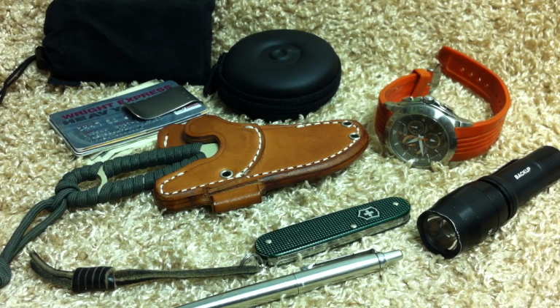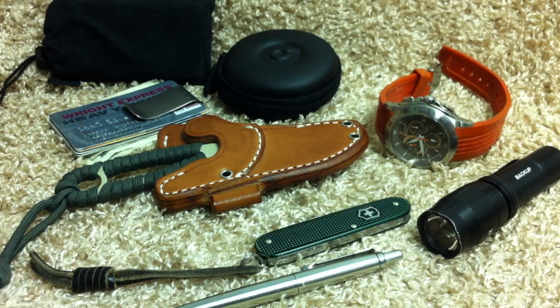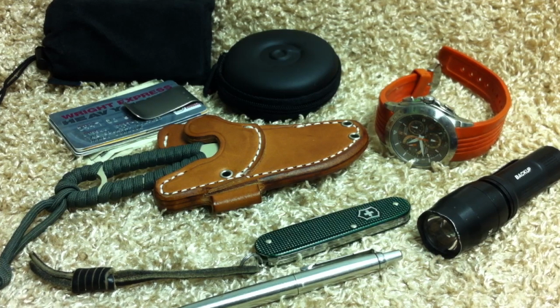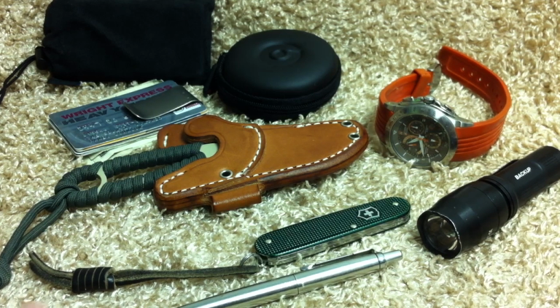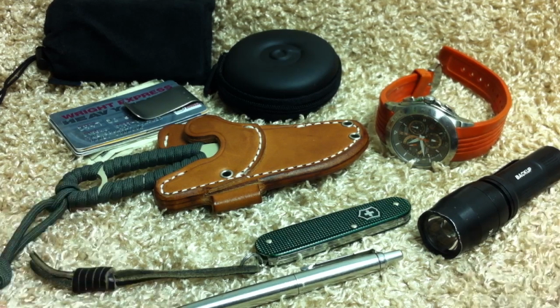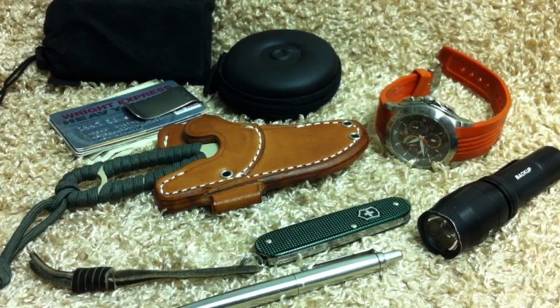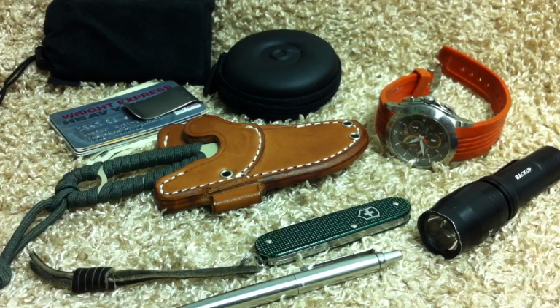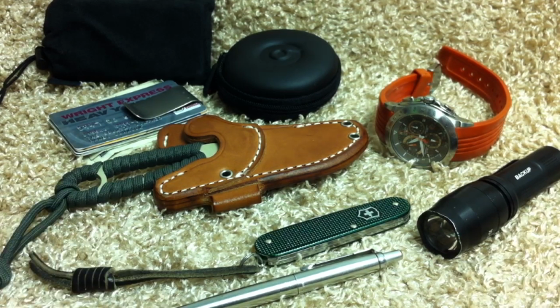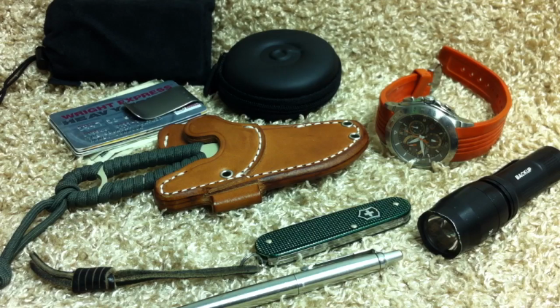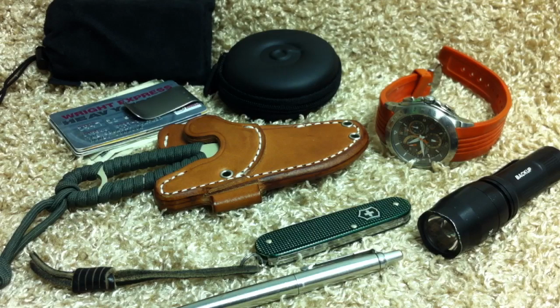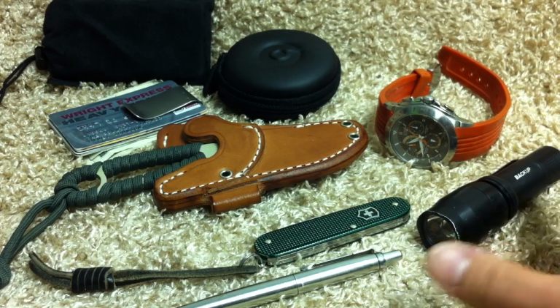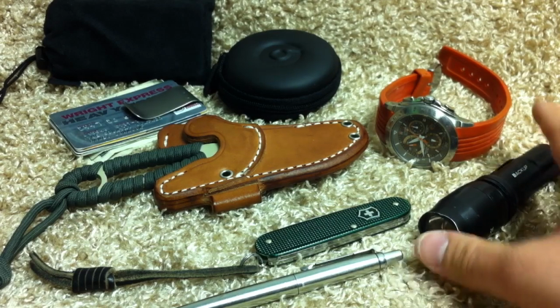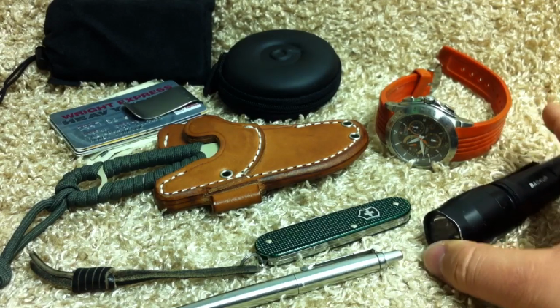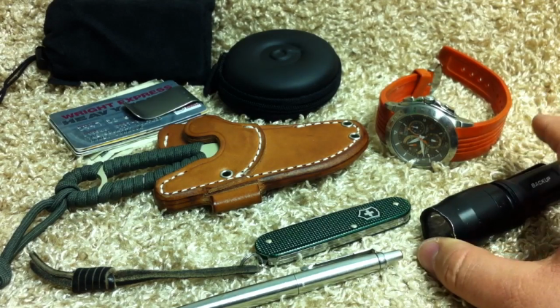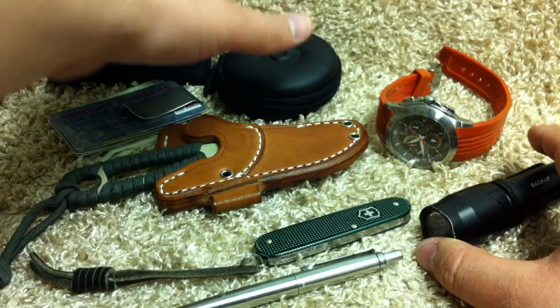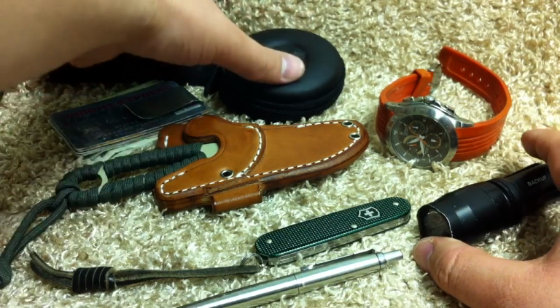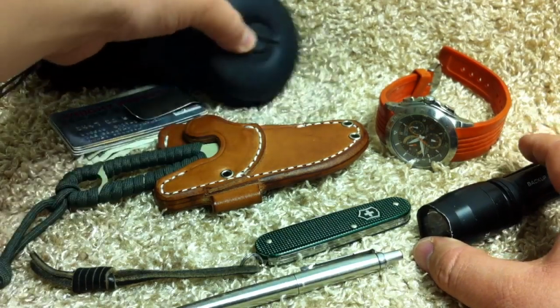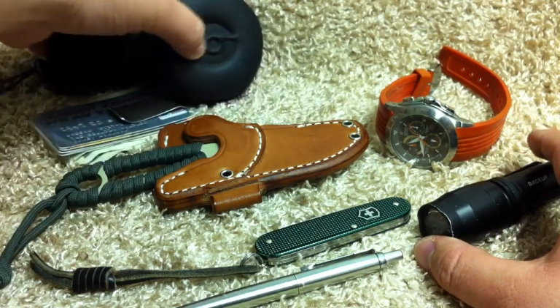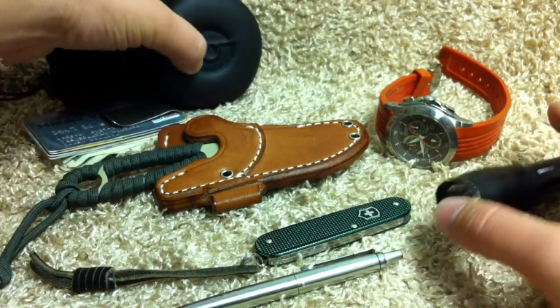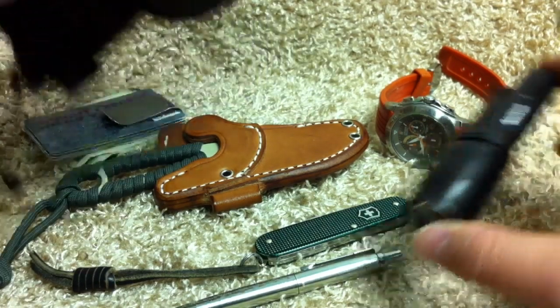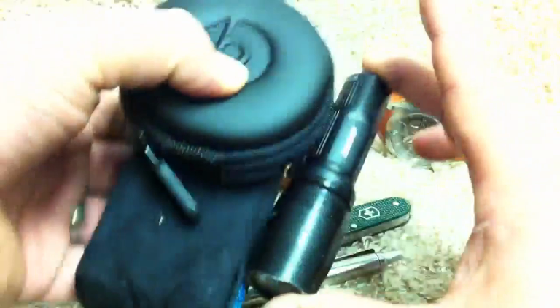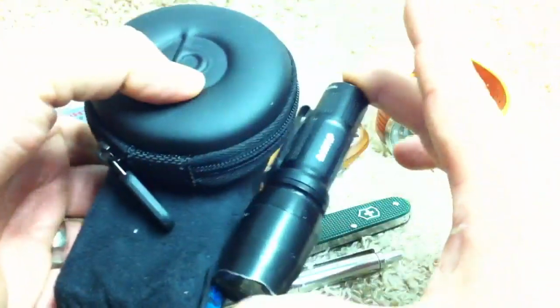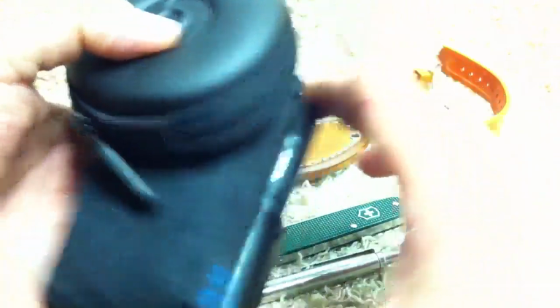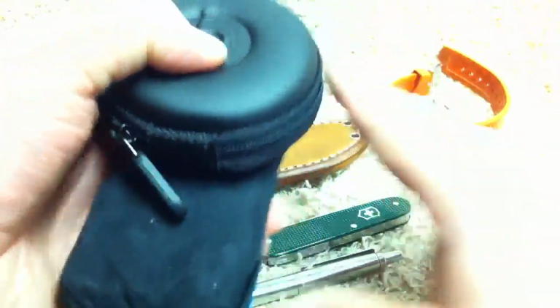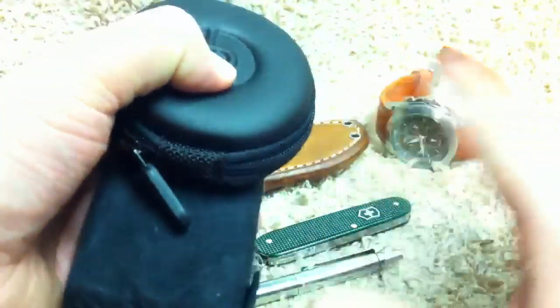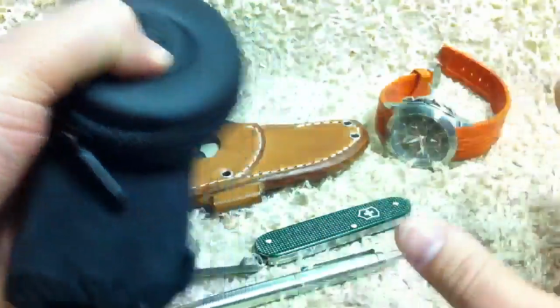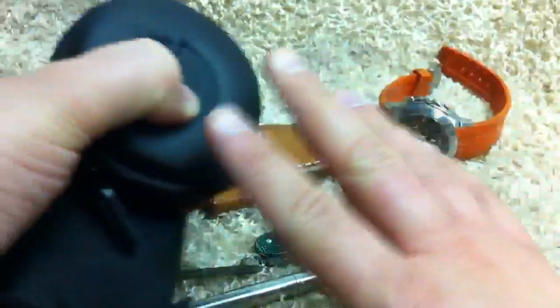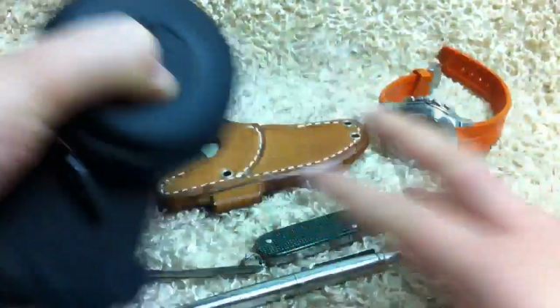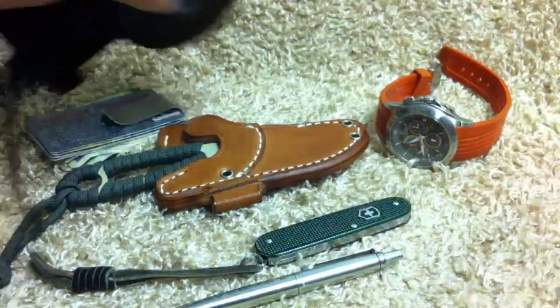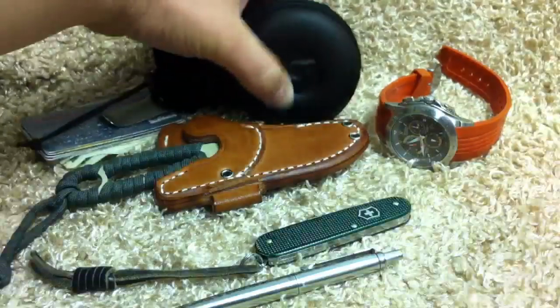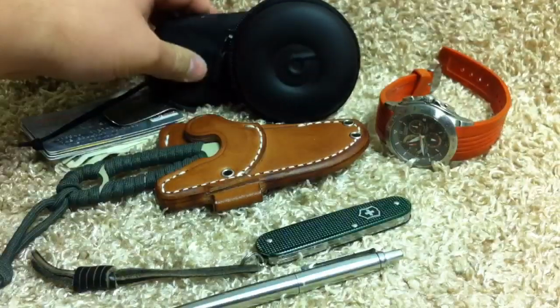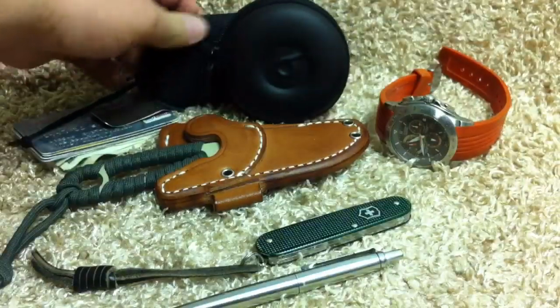So today it was rainy, no sunglasses needed or anything like that. The stuff in my coat pocket when I left the house — bumming around the house — this stuff is not with me today. It wasn't.